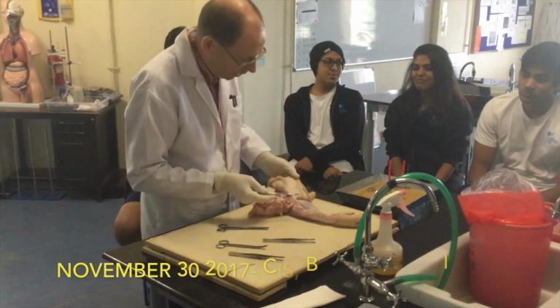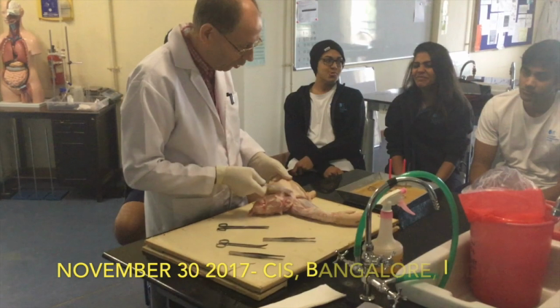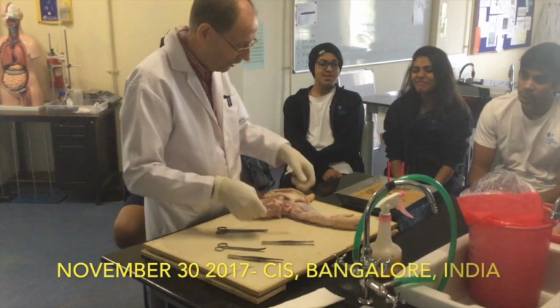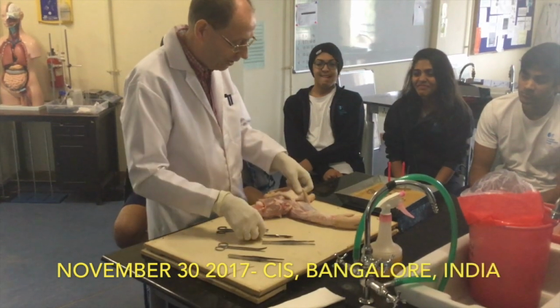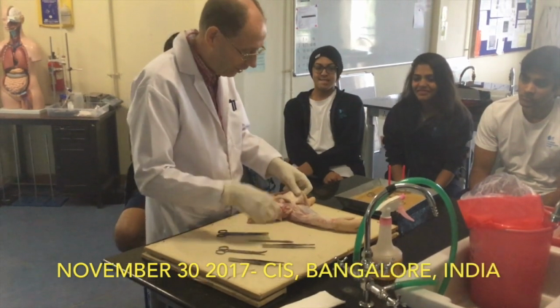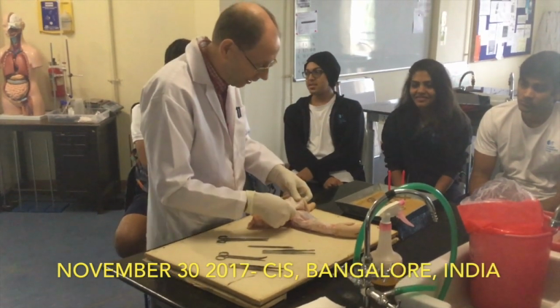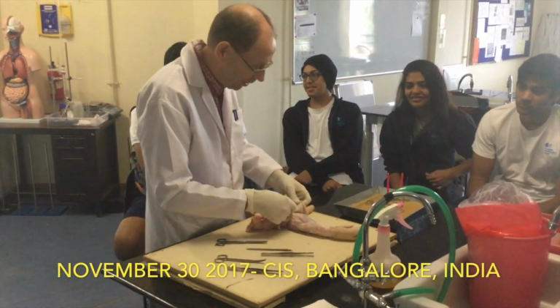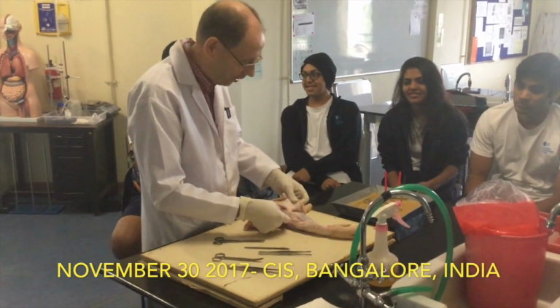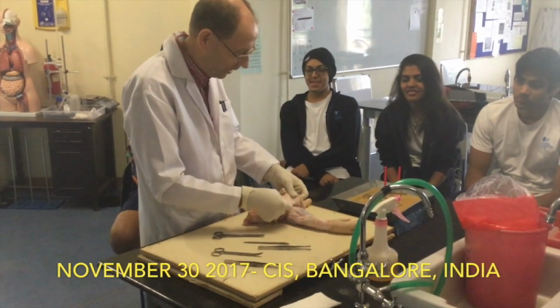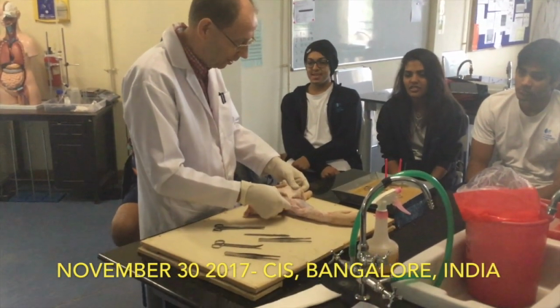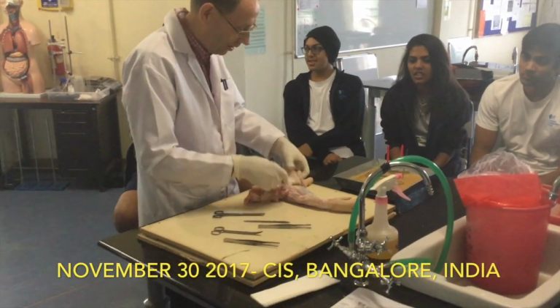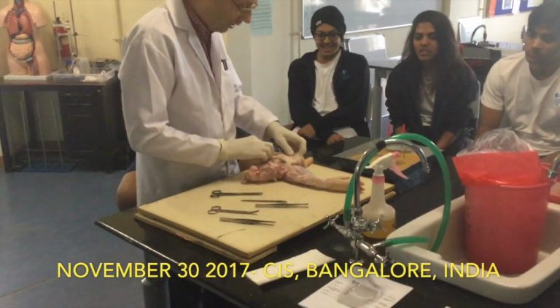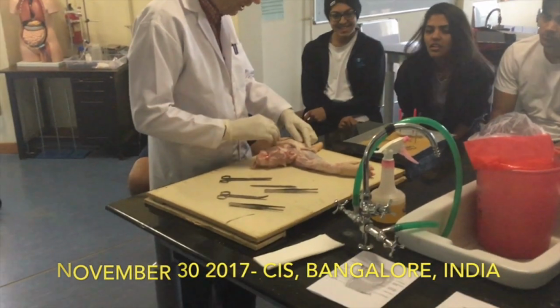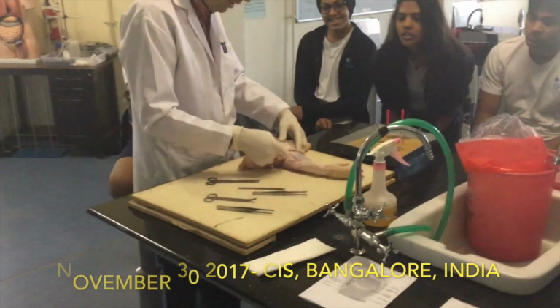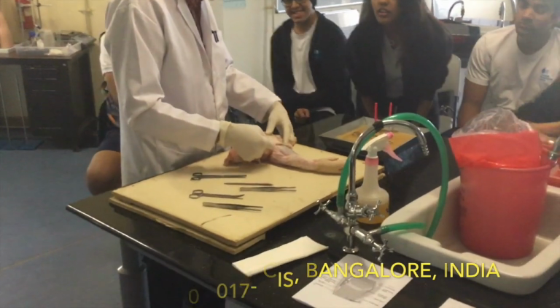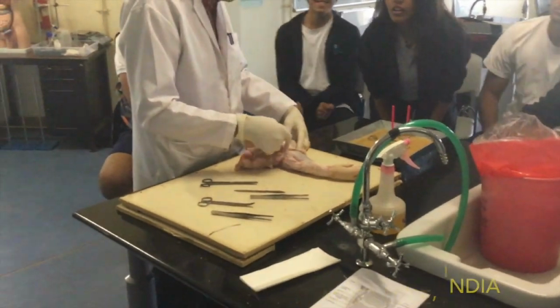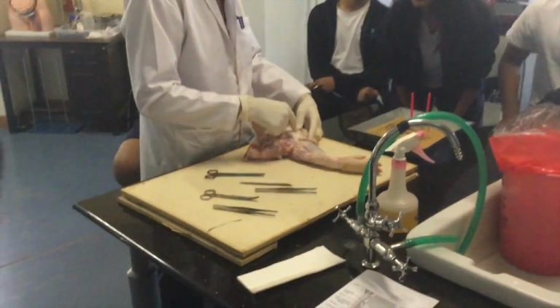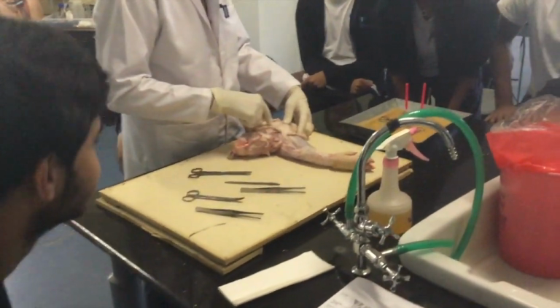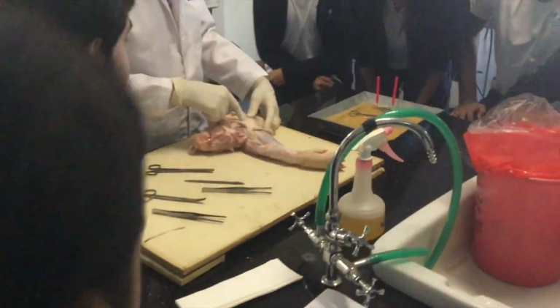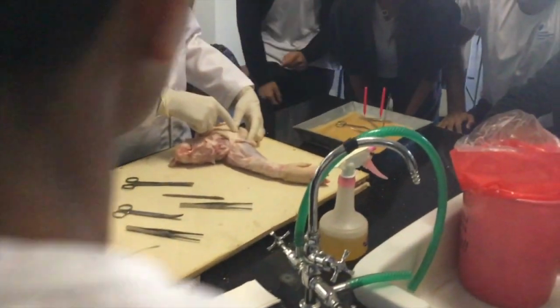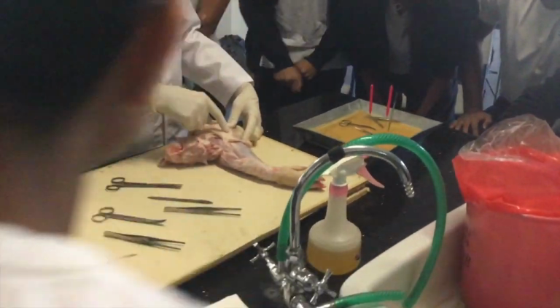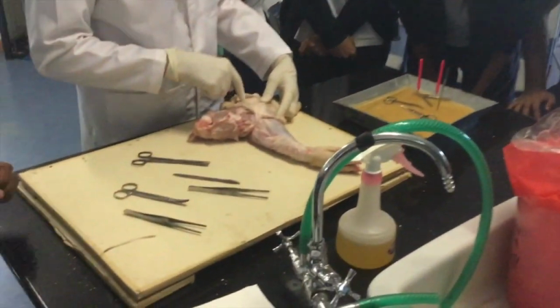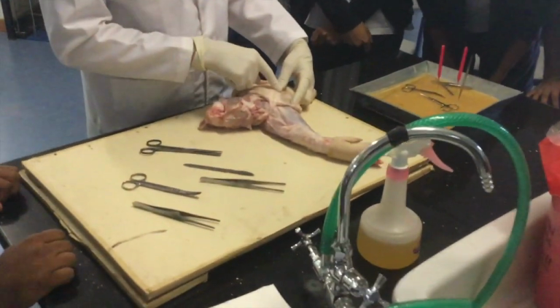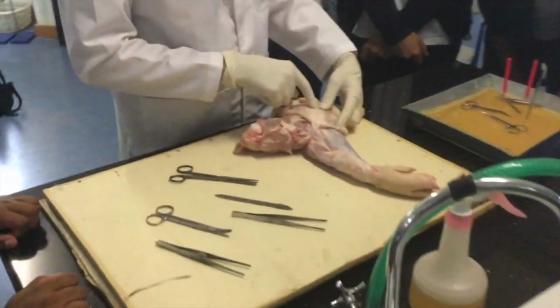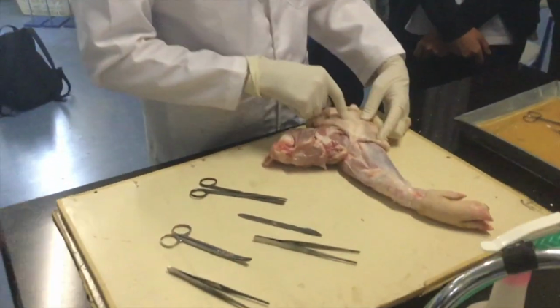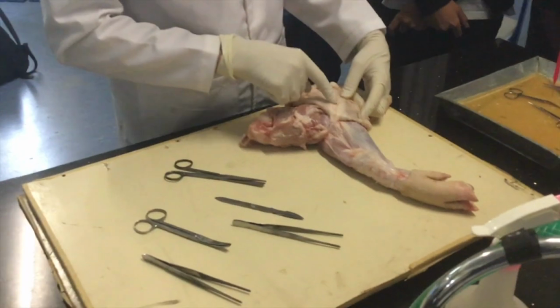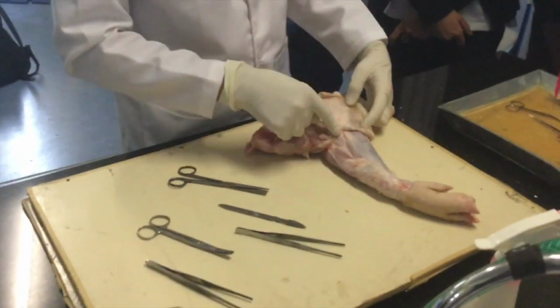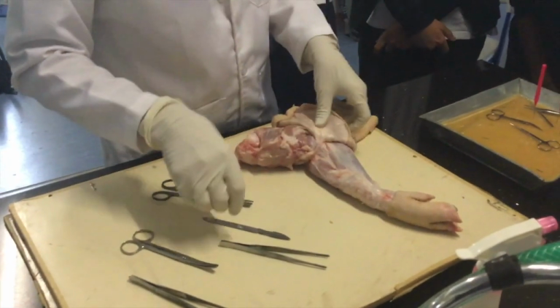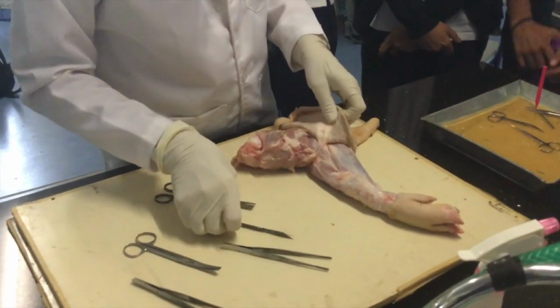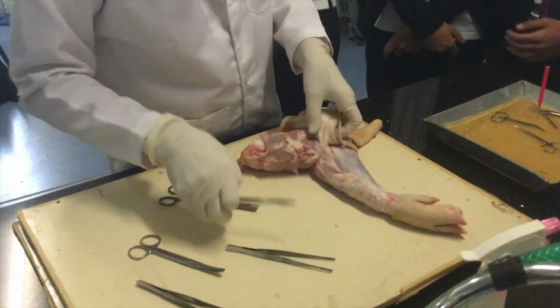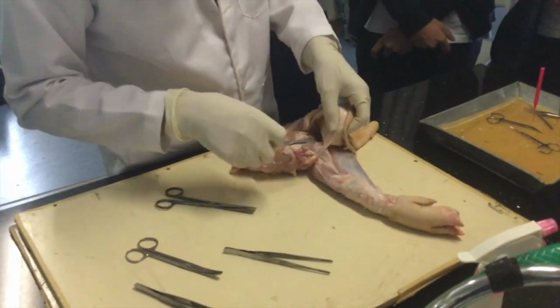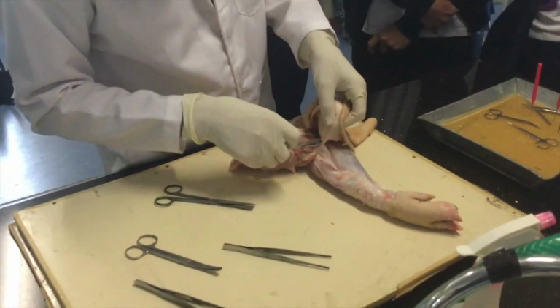What's holding this skin at the moment is a blood vessel. You can actually see the blood vessel going to the subcutaneous layer there. So I'll cut that blood vessel.